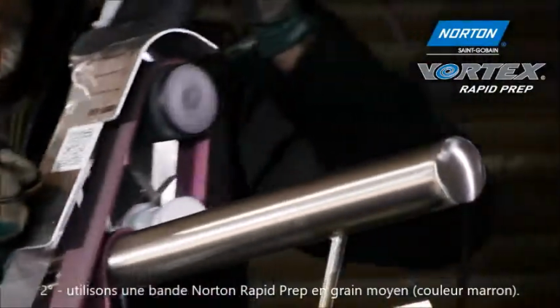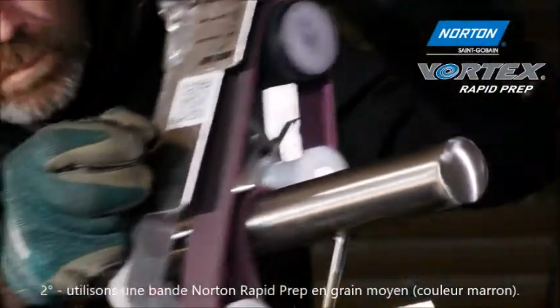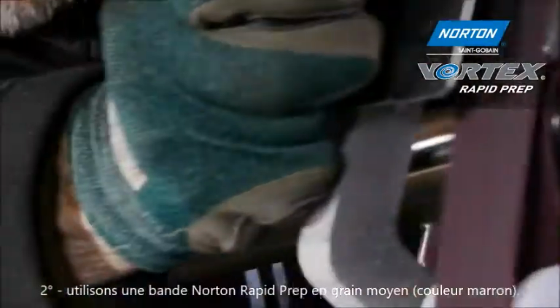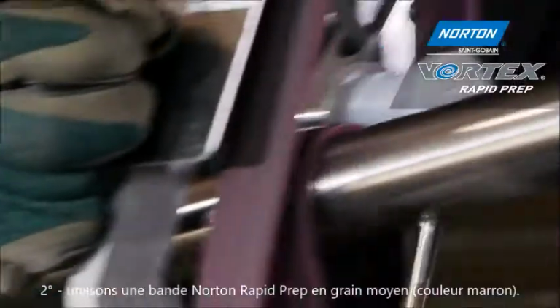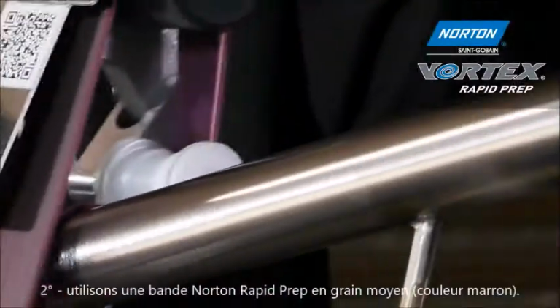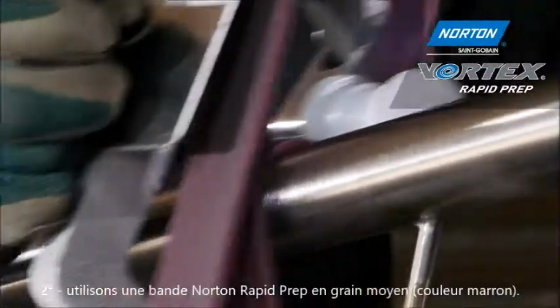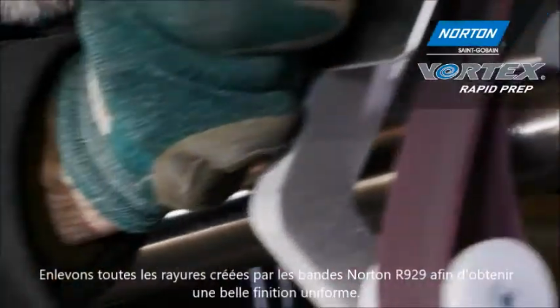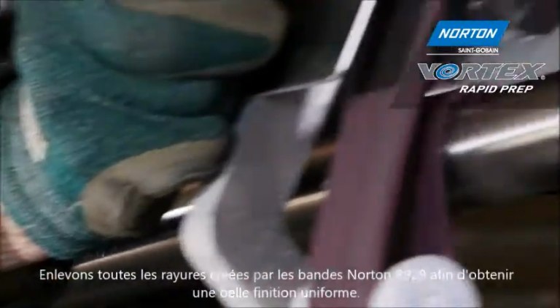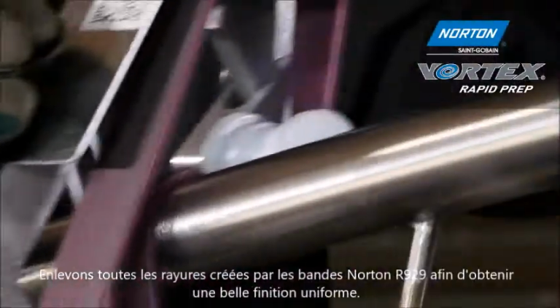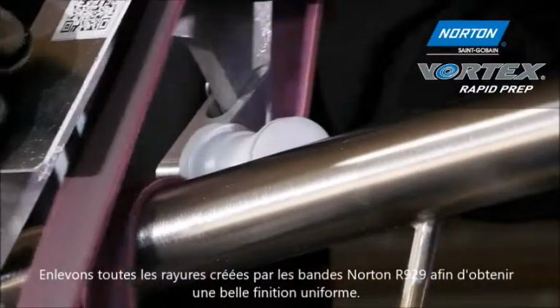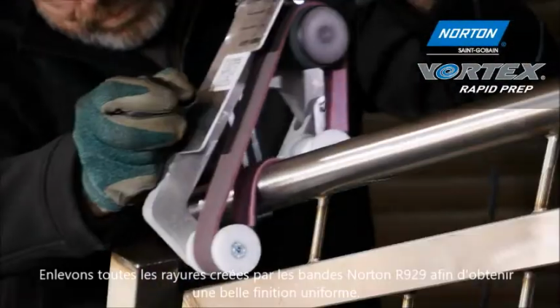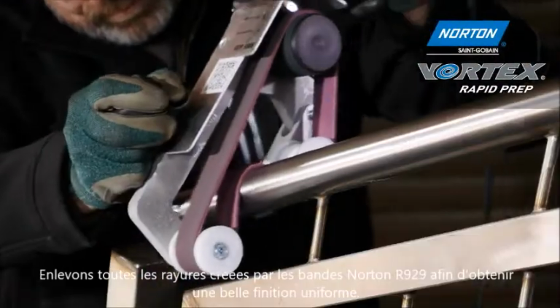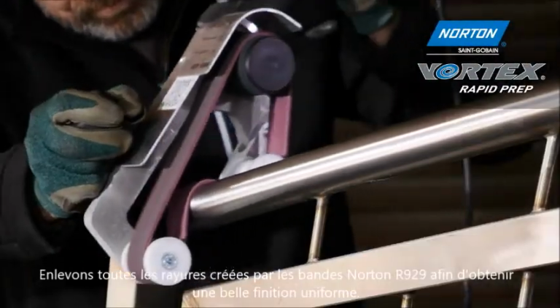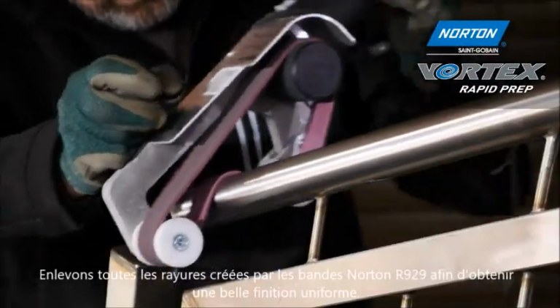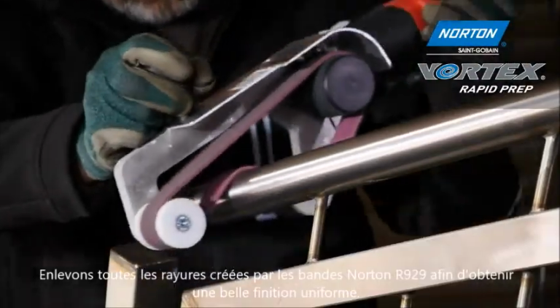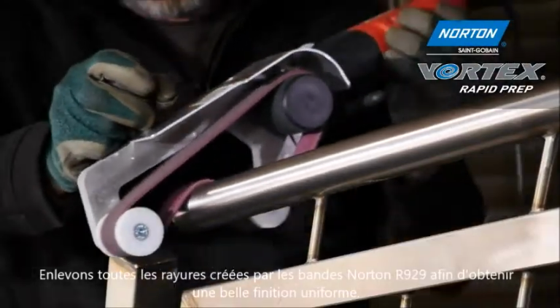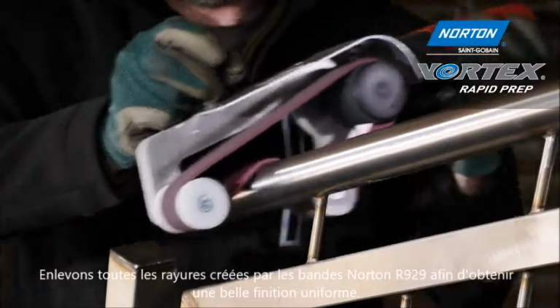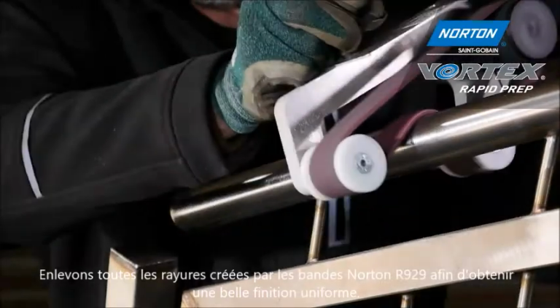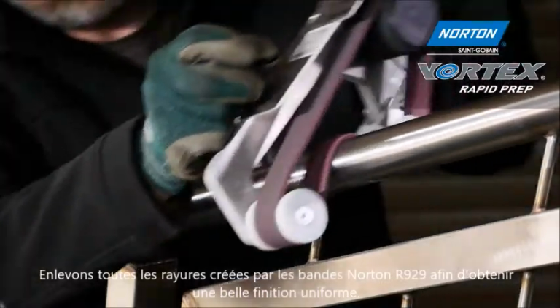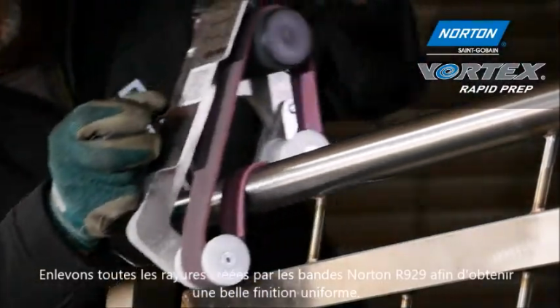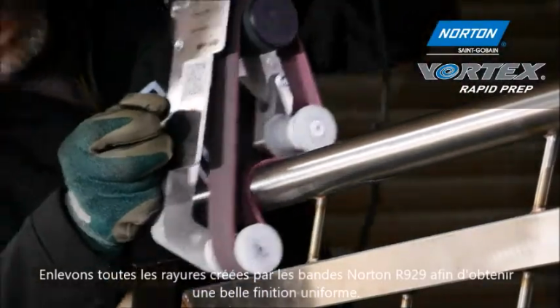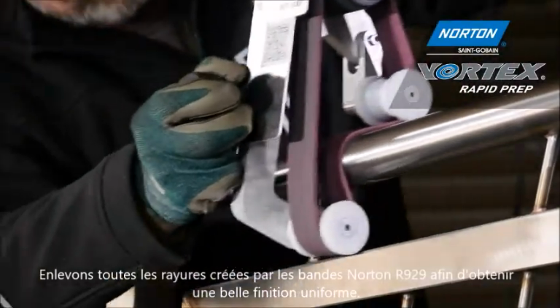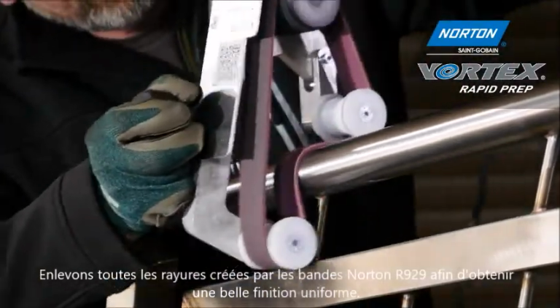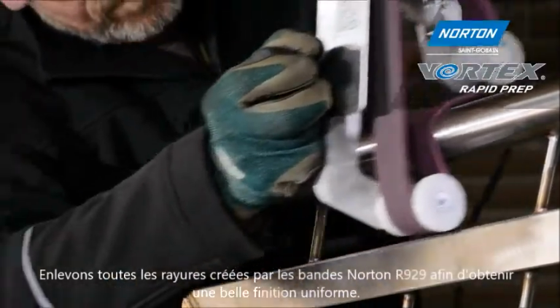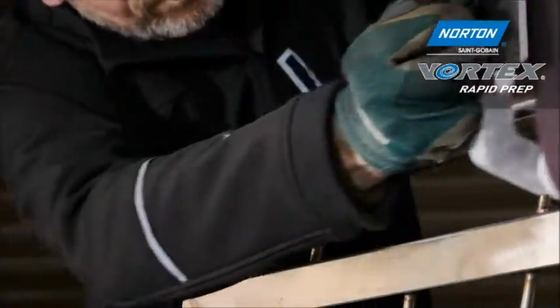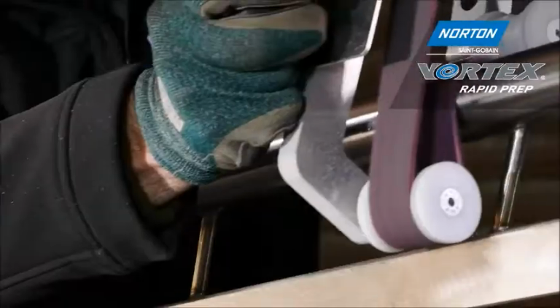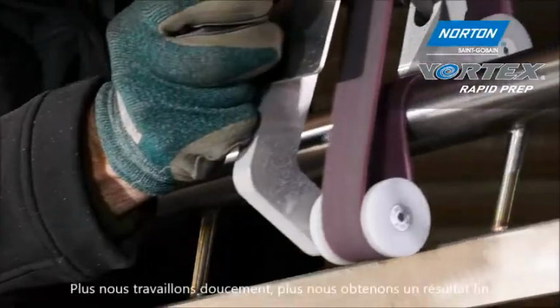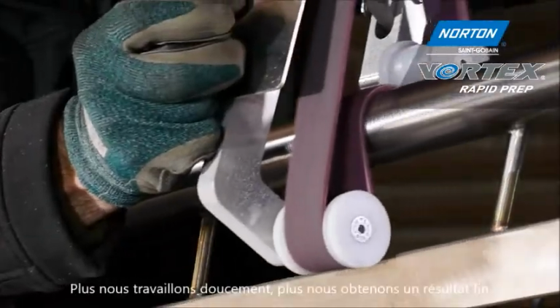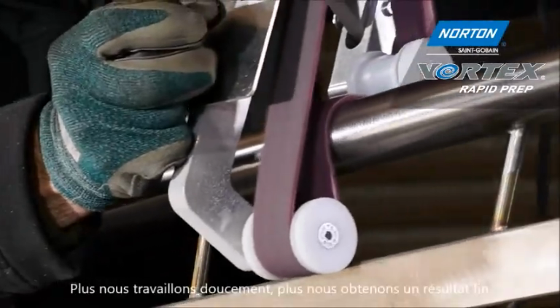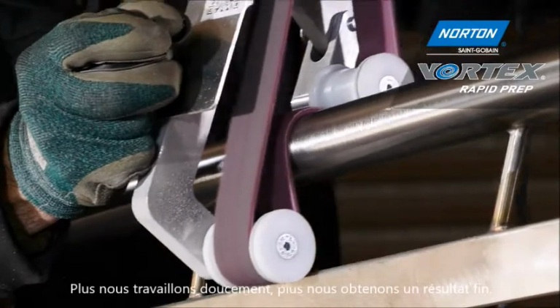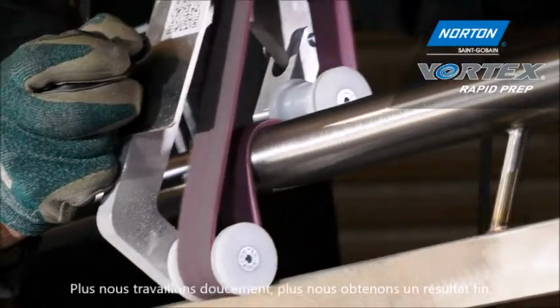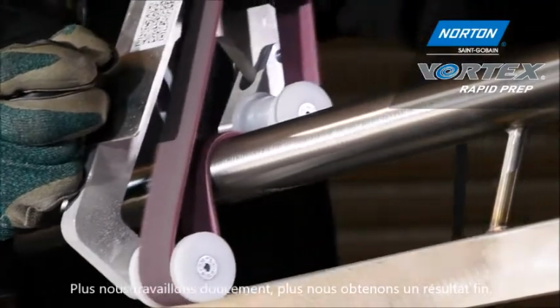Here we're refining all of the scratches from the R929 belt and blending it into a nice uniform matte Type 2 finish. As you can see, the slower we operate the finer the finish we get, and less pressure gives a brighter finish.